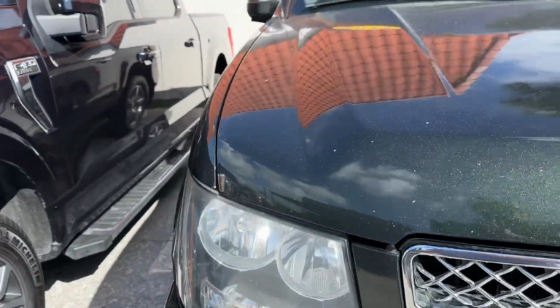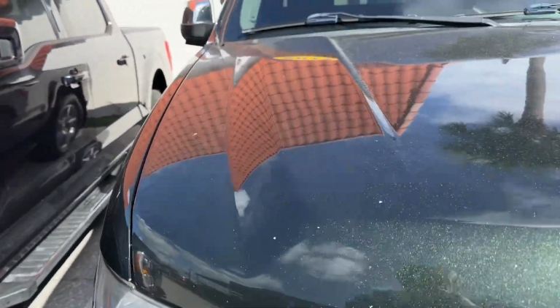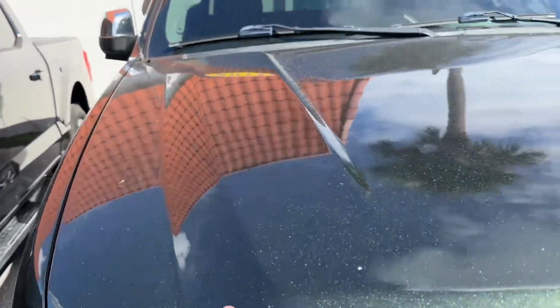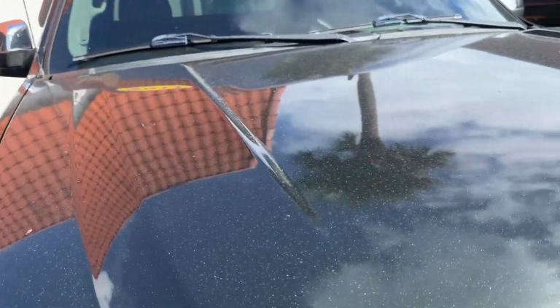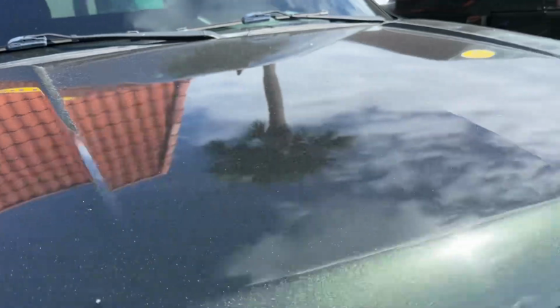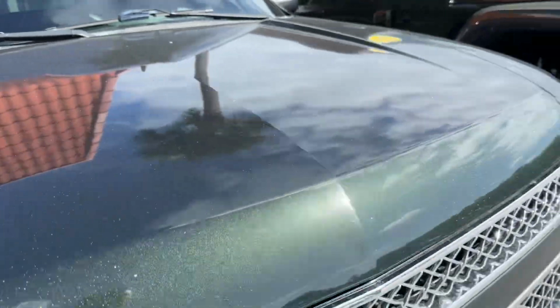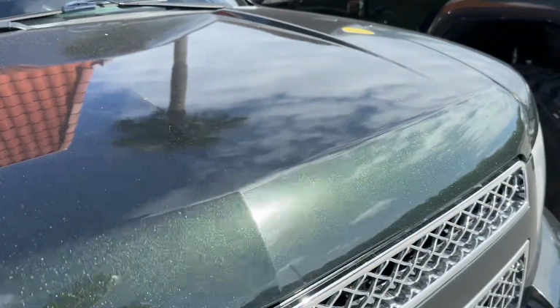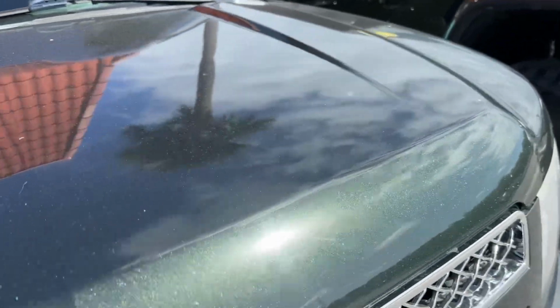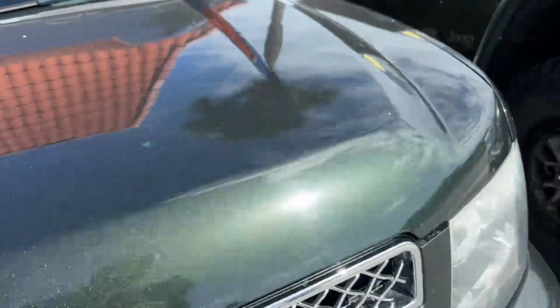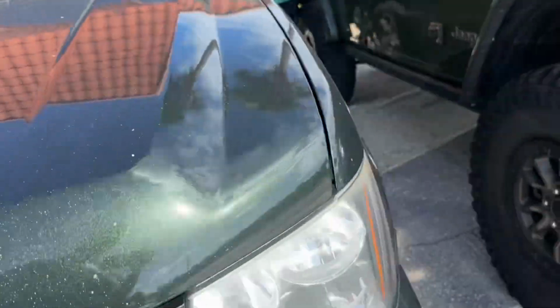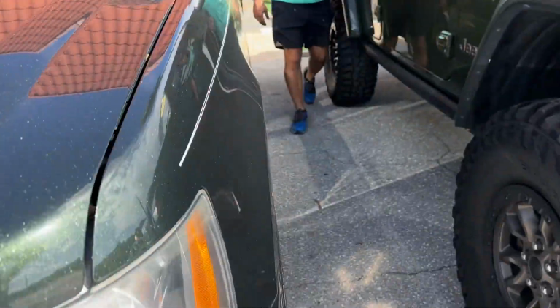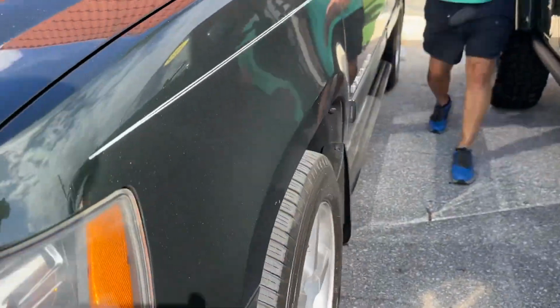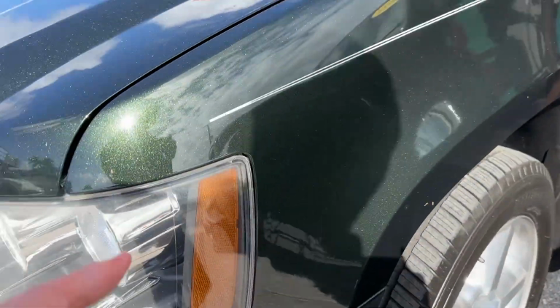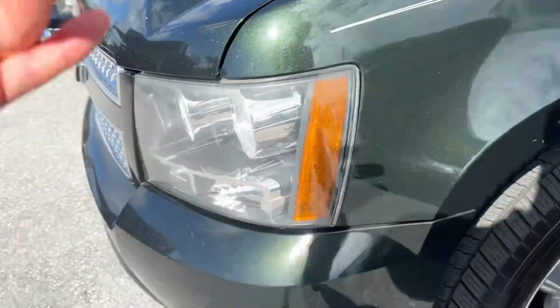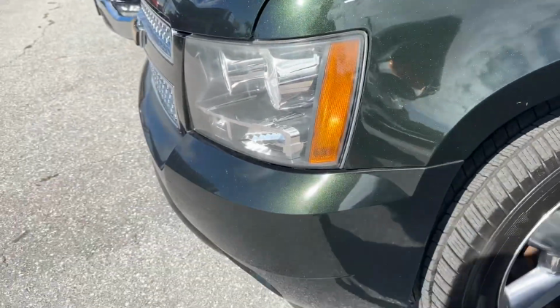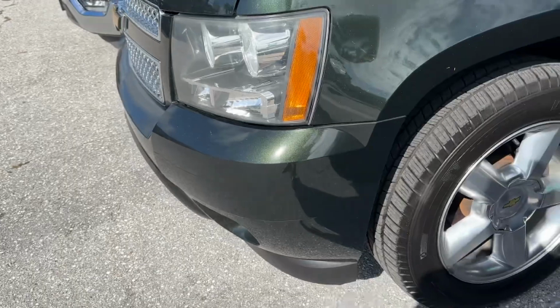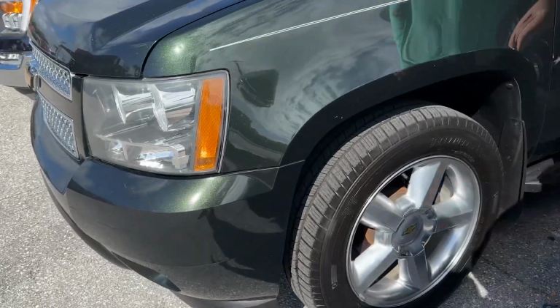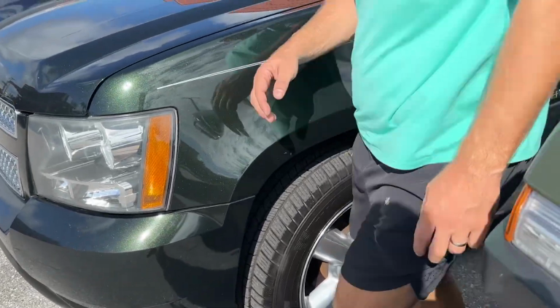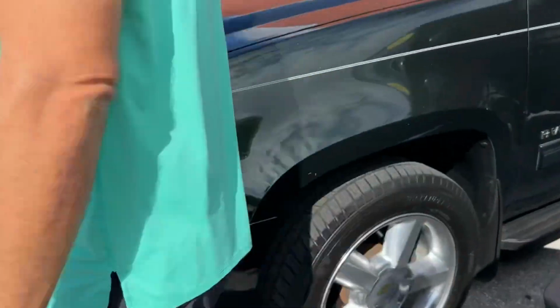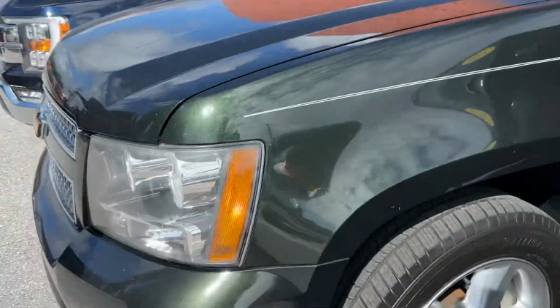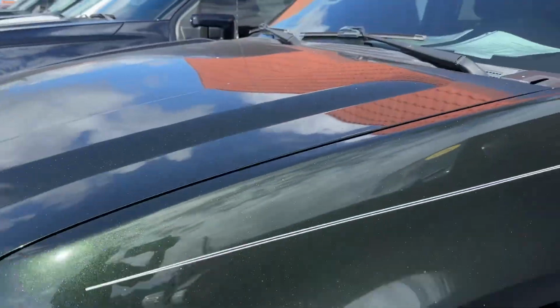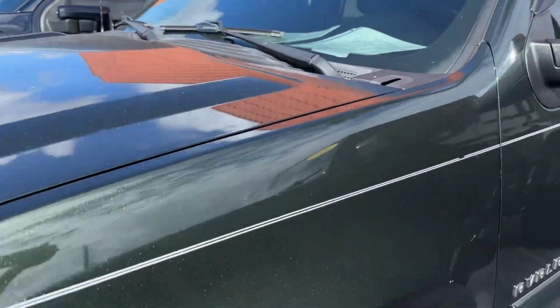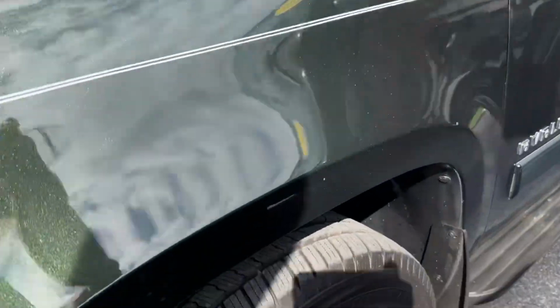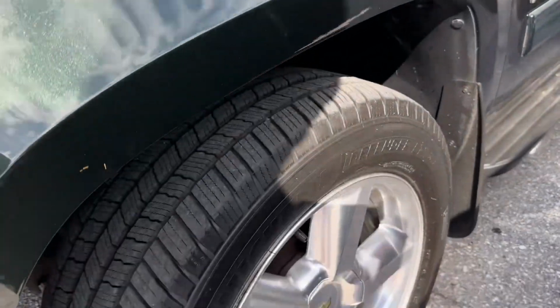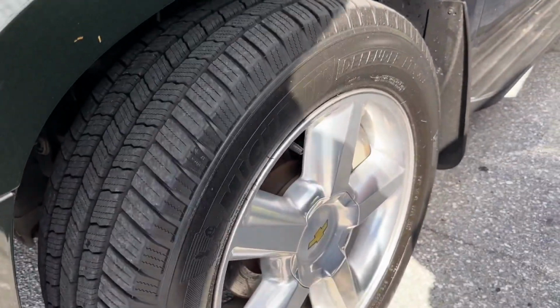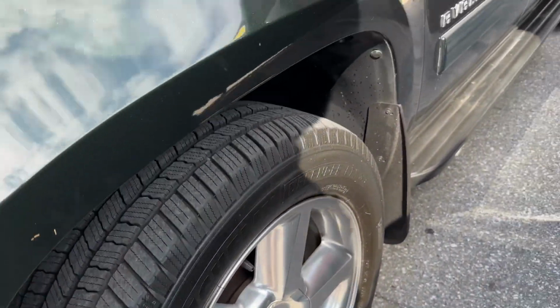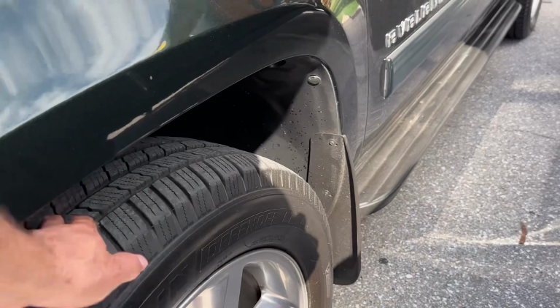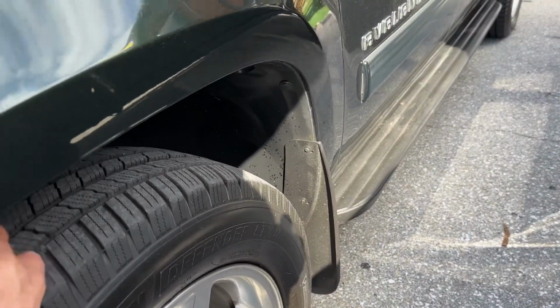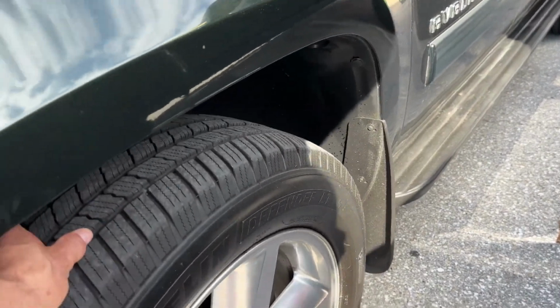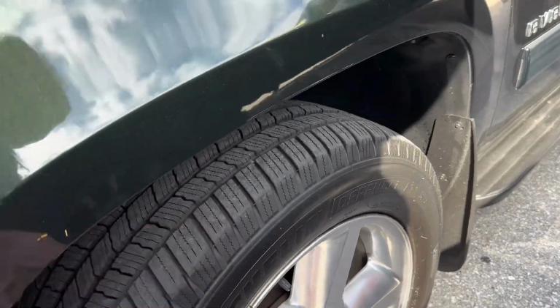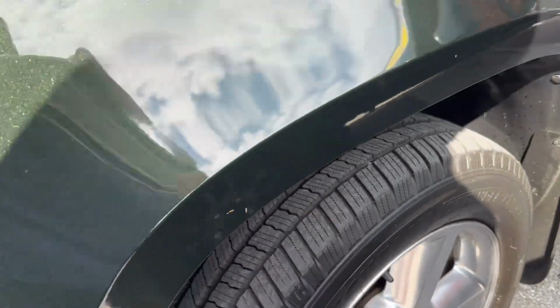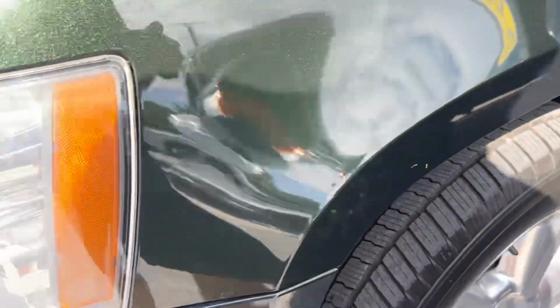Got a couple small chips in the hood here and there, and a little tiny dimple there. Front fender looks great — no scratches, dents, or dings. Front wheel looks really good, no curb rash. And I'm going to call the tires brand new all the way around.